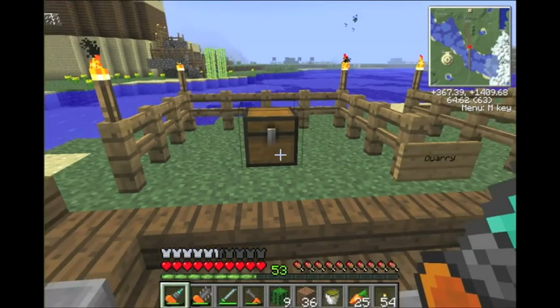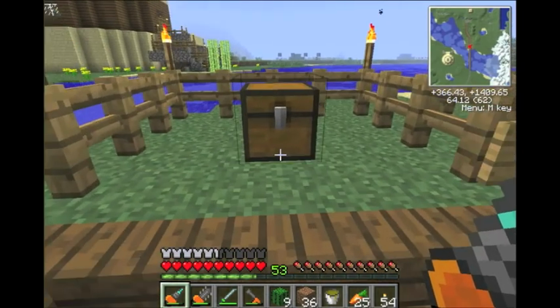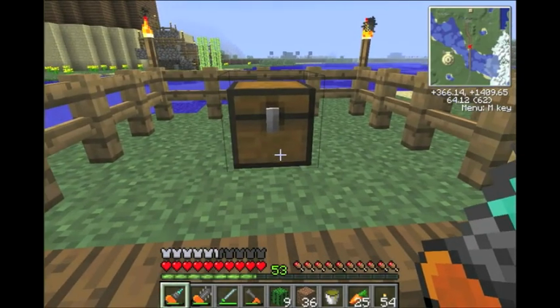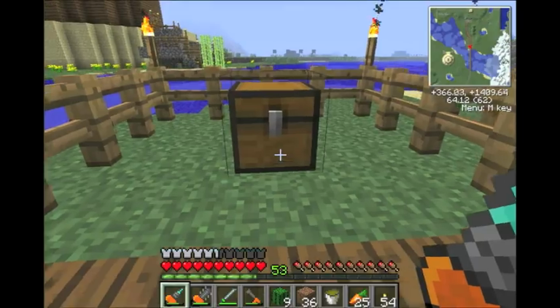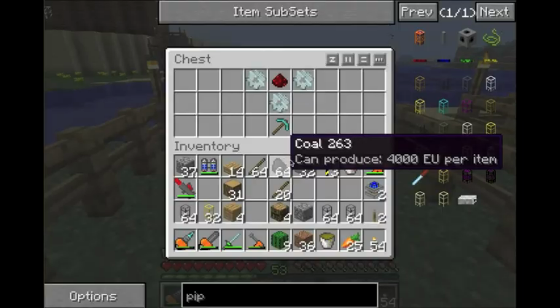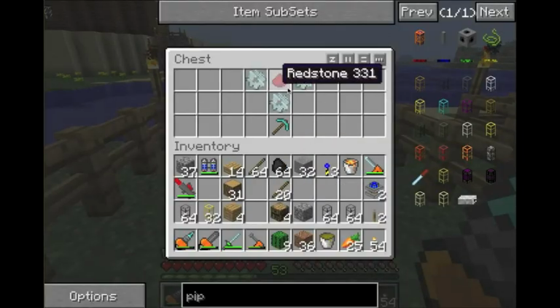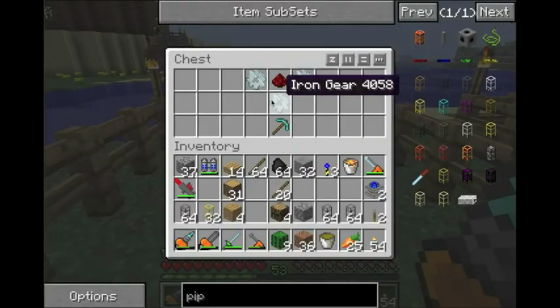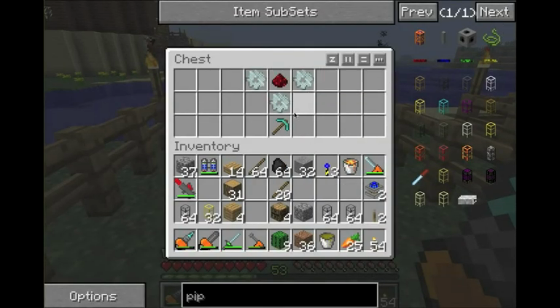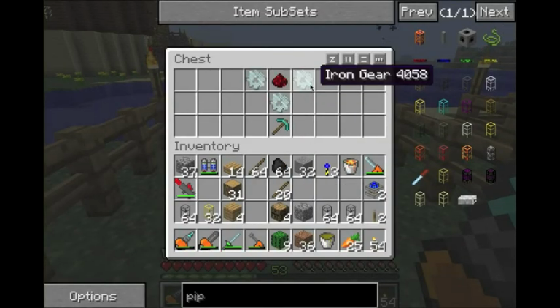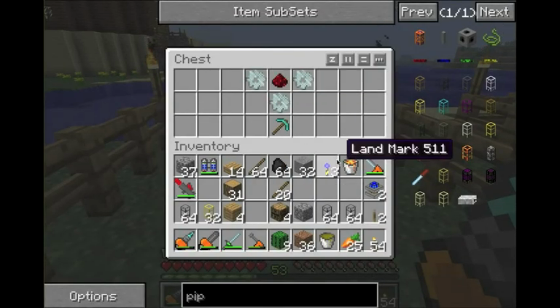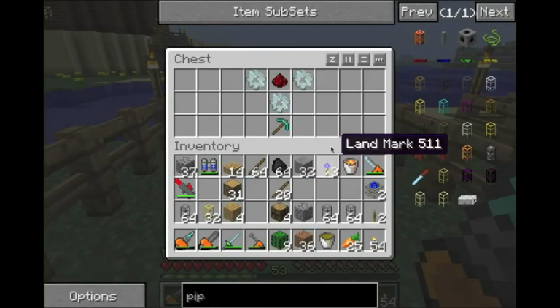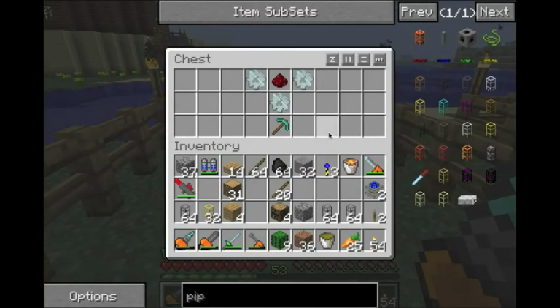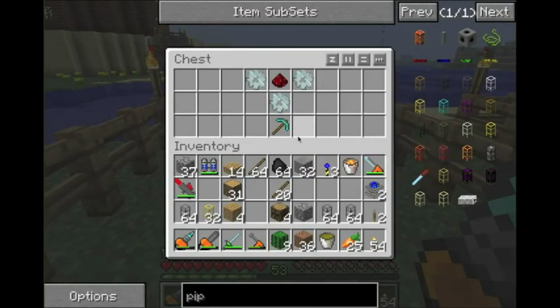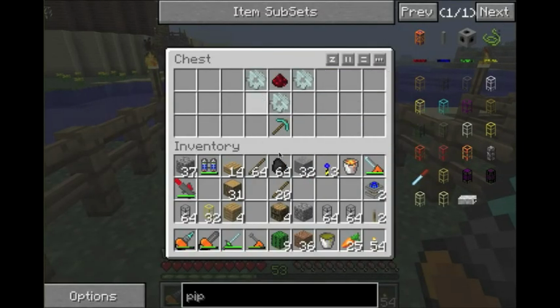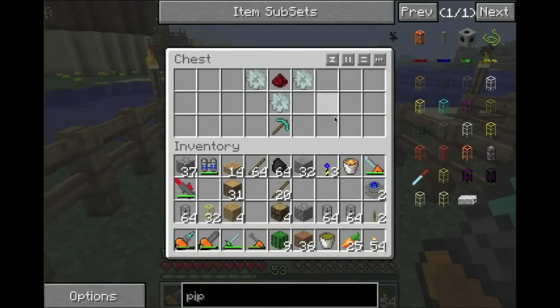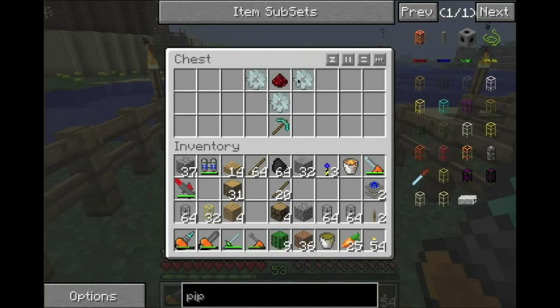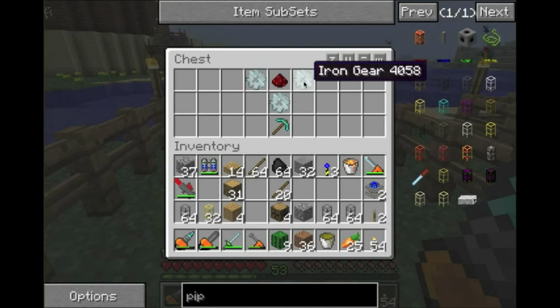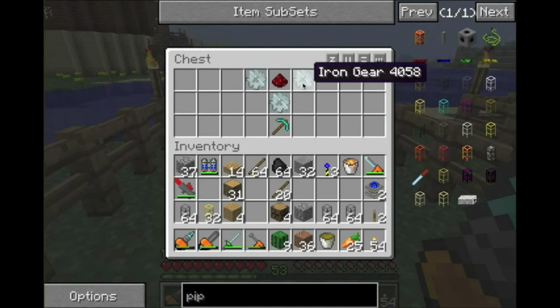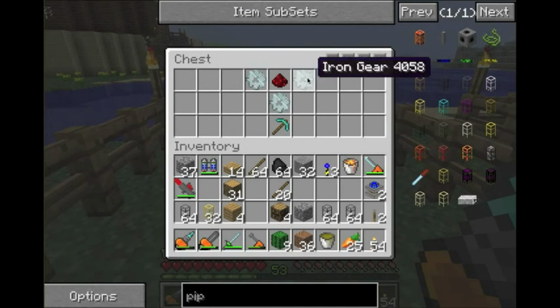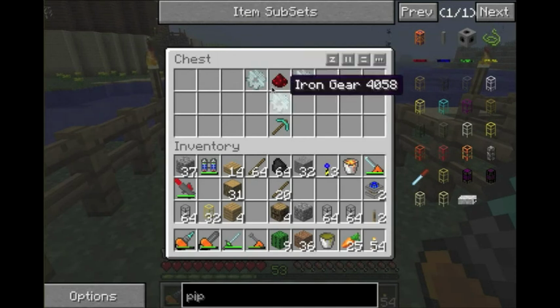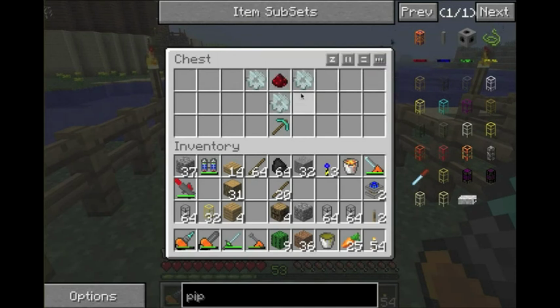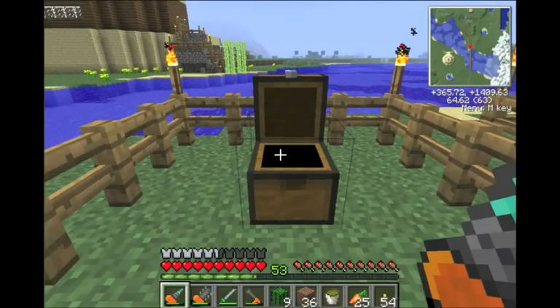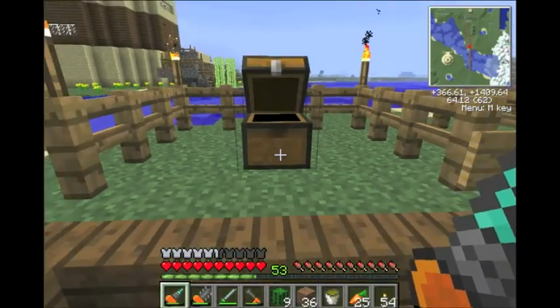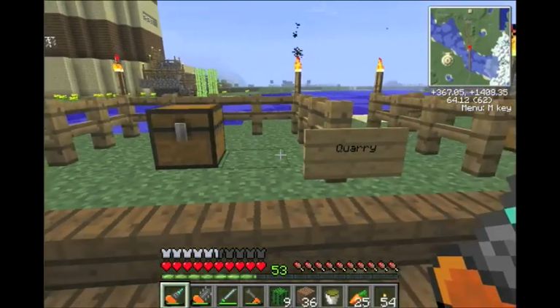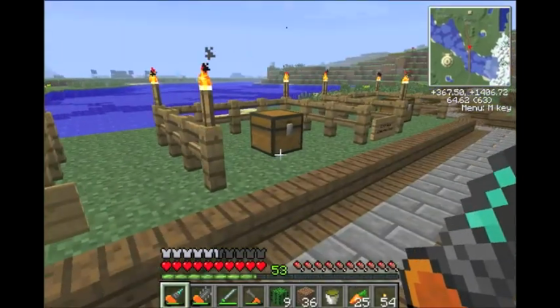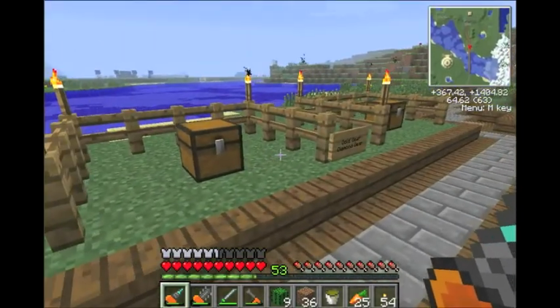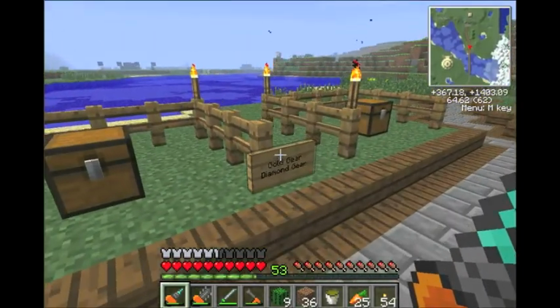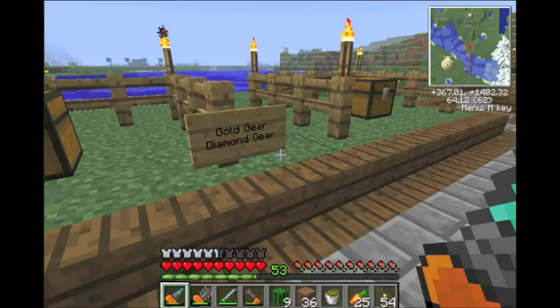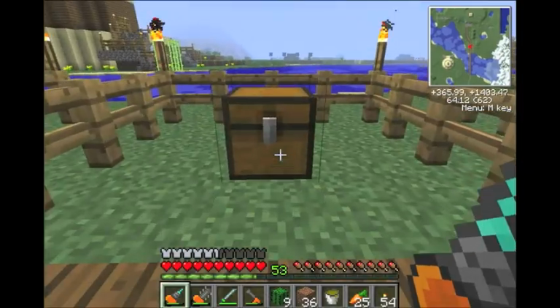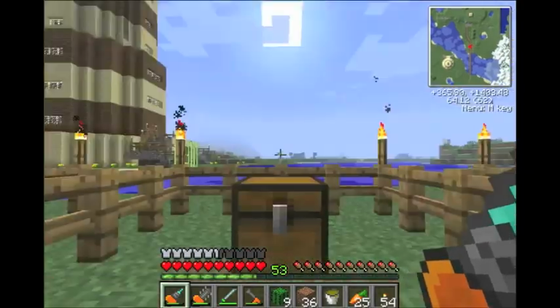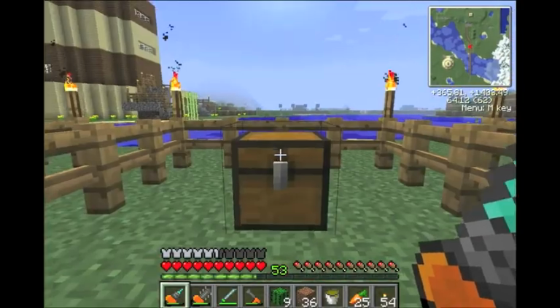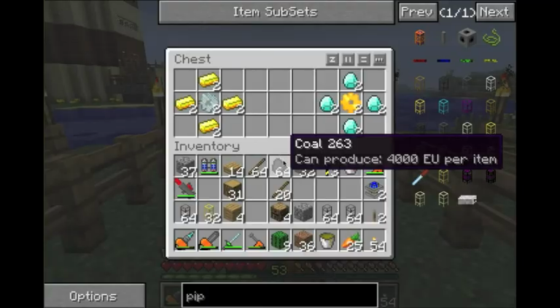It costs 11 diamonds, and I don't remember exactly how many iron — a lot of gold. So this is how to make it. I've shown you the iron gears before, but I haven't shown how to make the gold and diamond ones, so I figured I'd show that first.